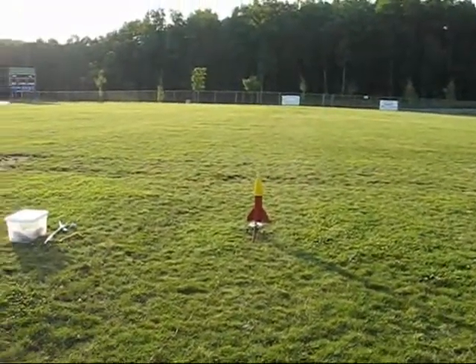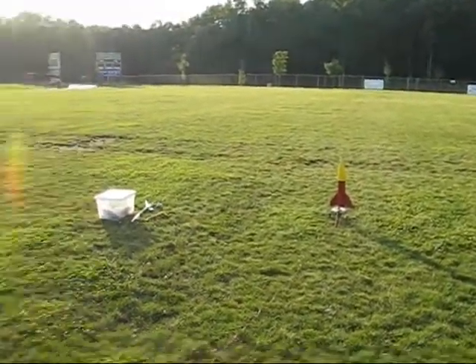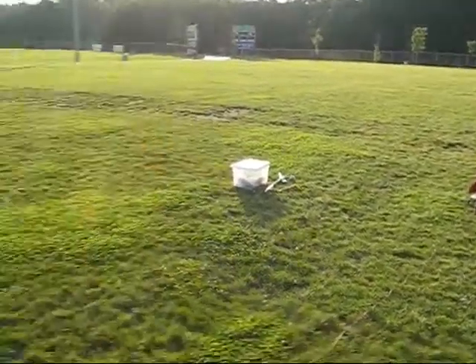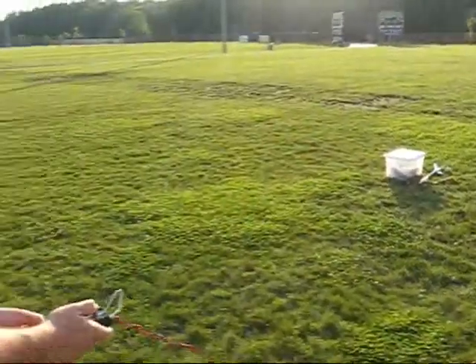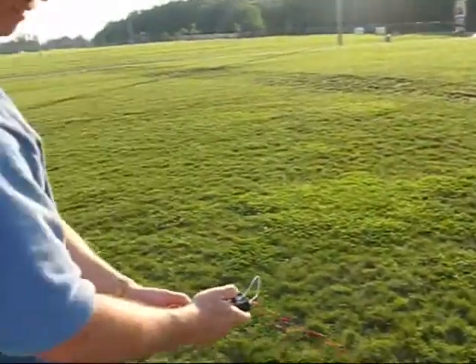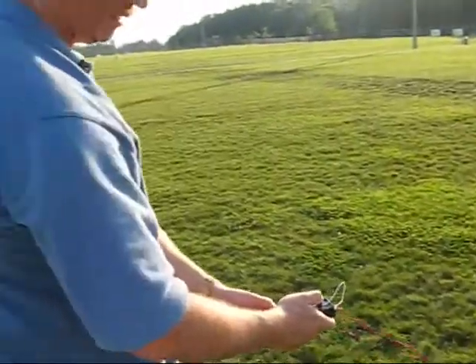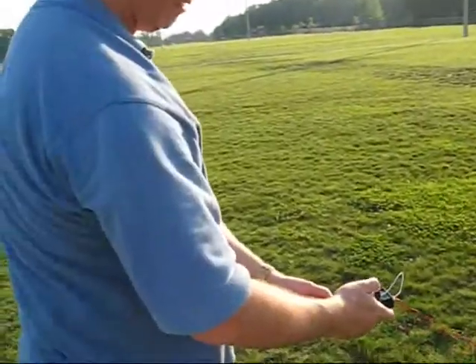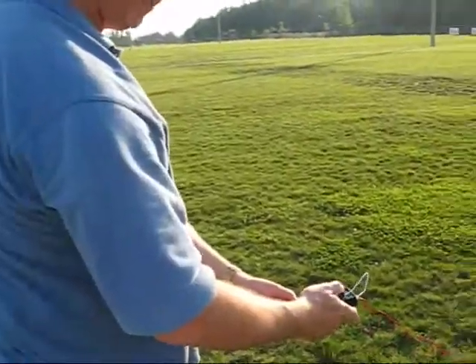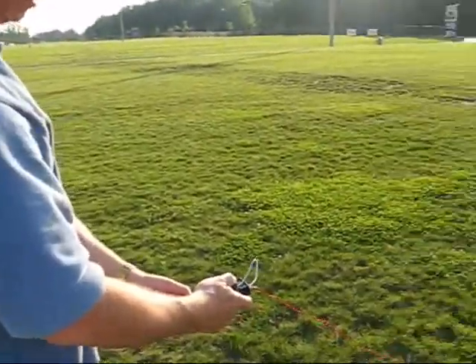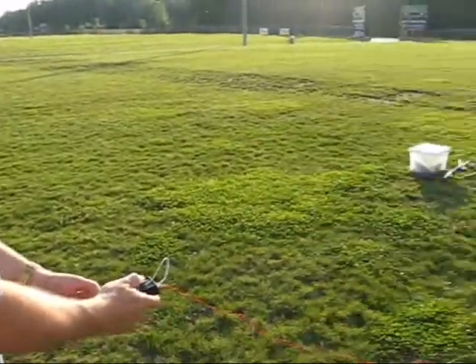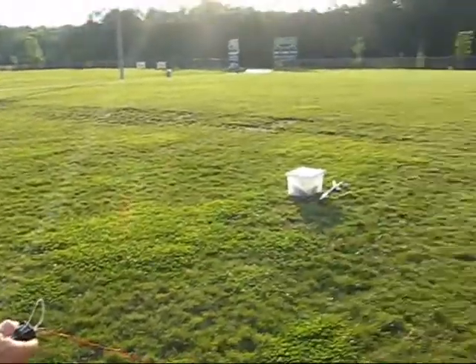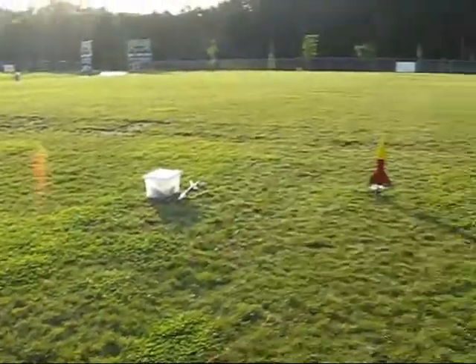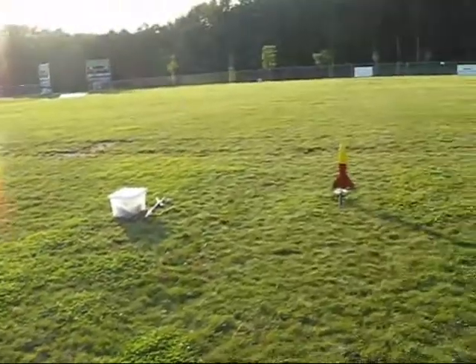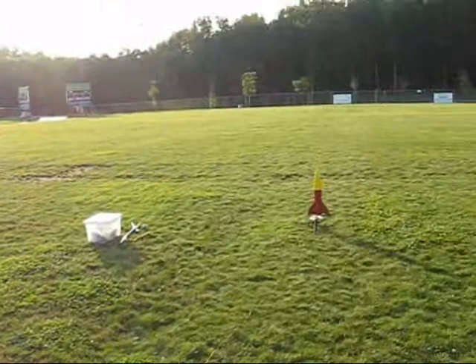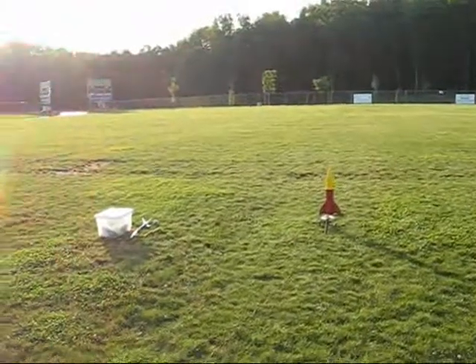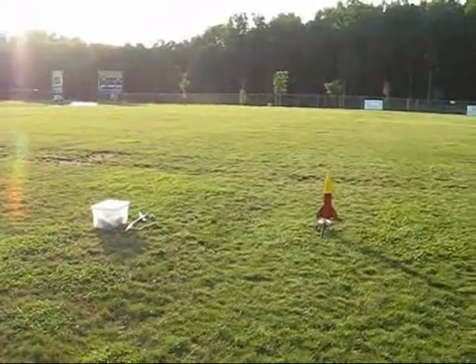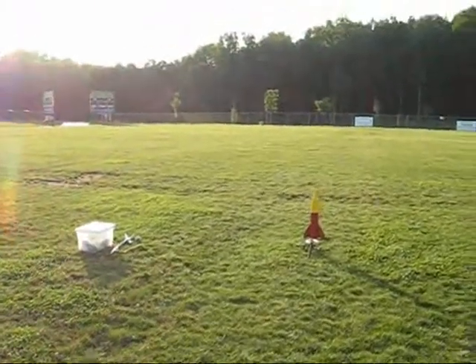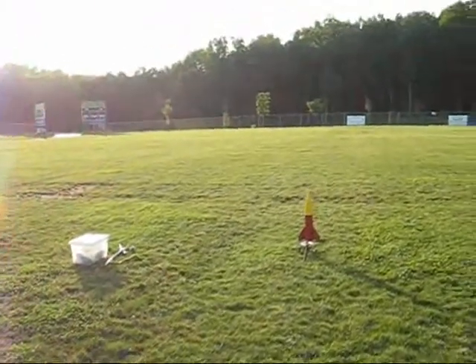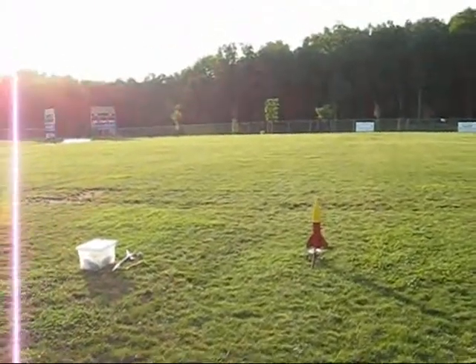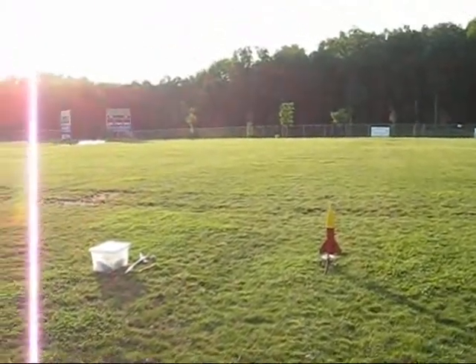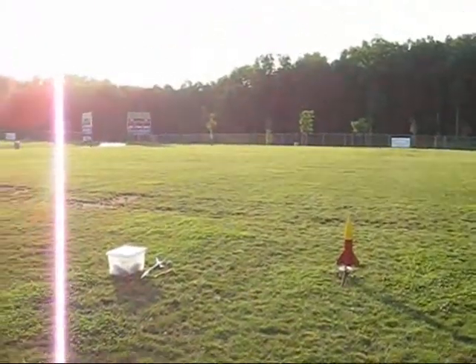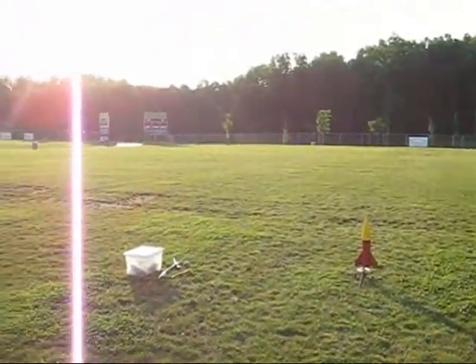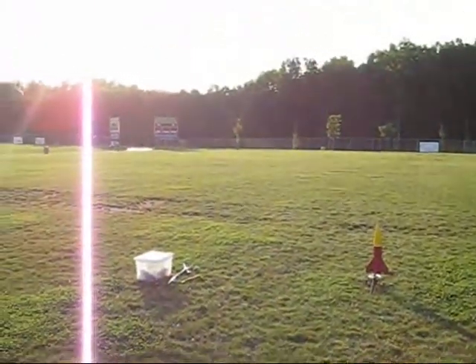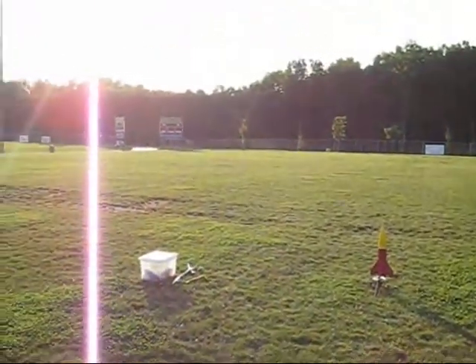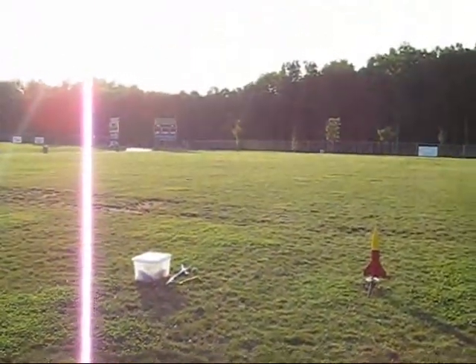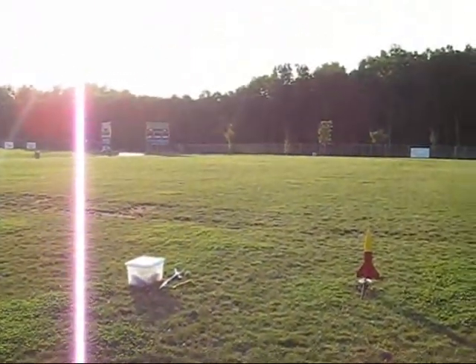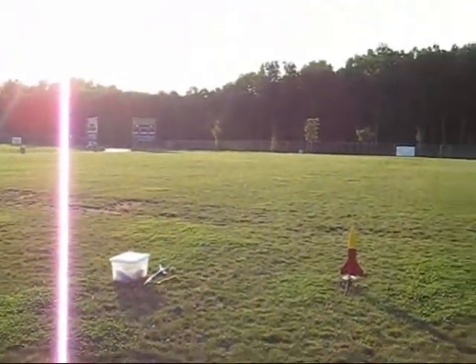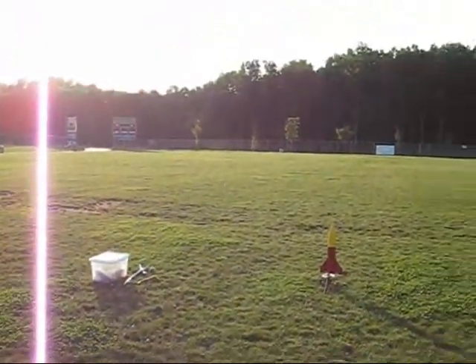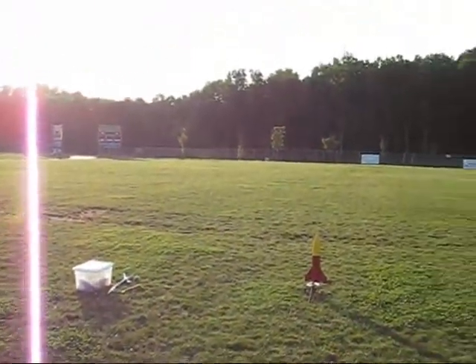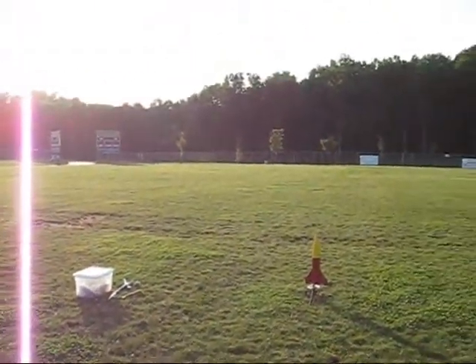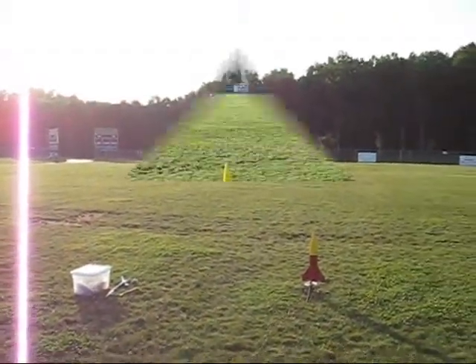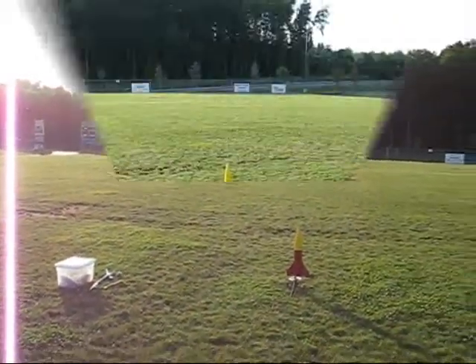Okay, ready? Yes, sir. All right — wait, there's people over there. We'll let these people go by first.